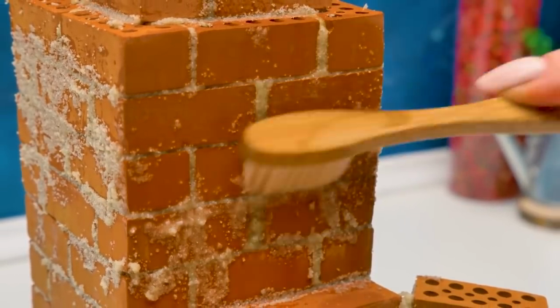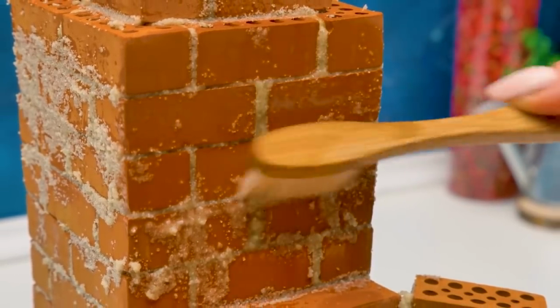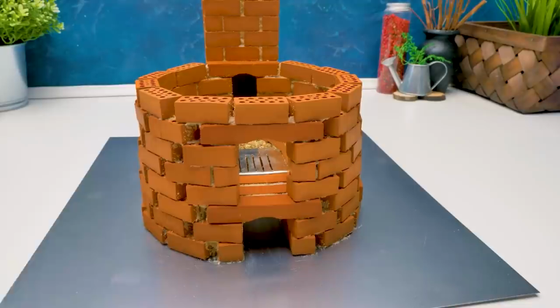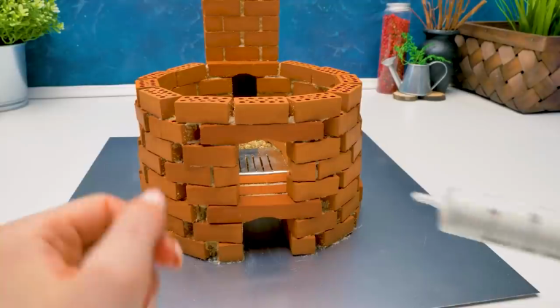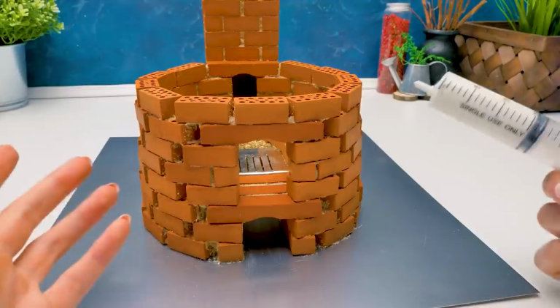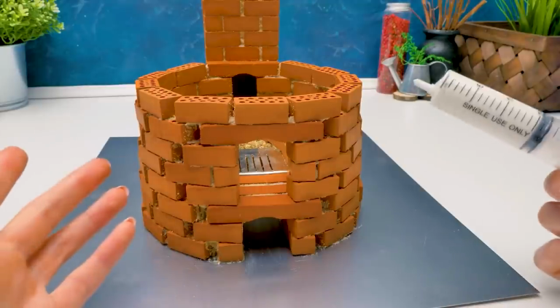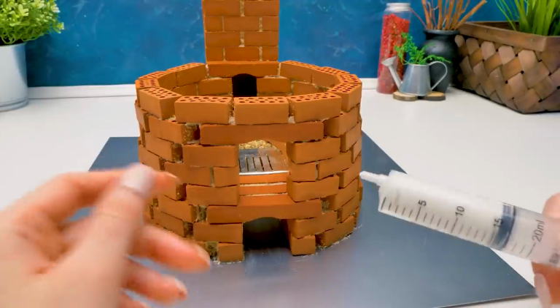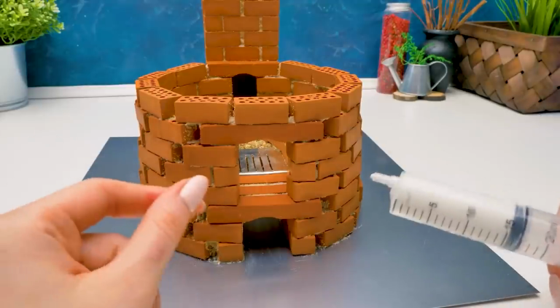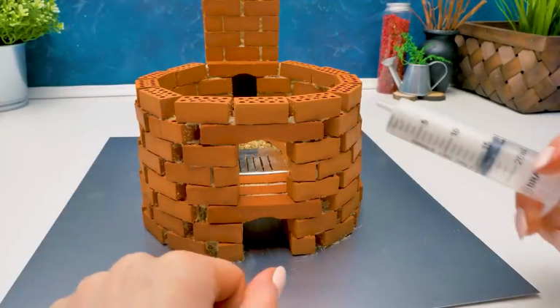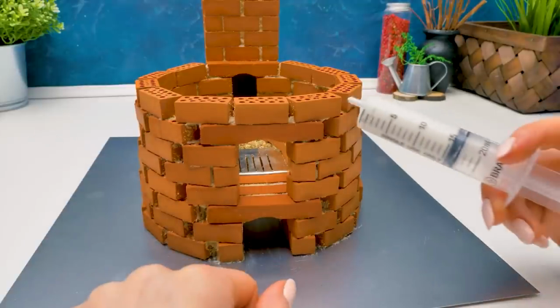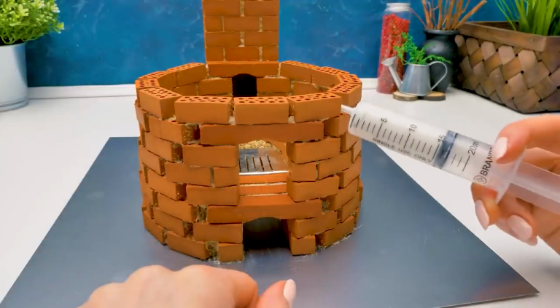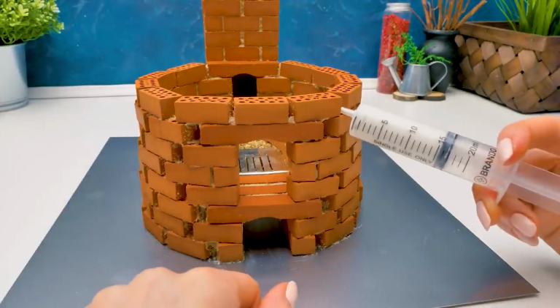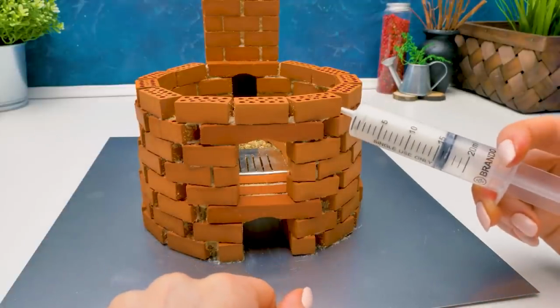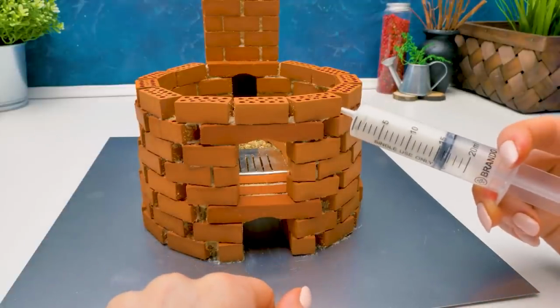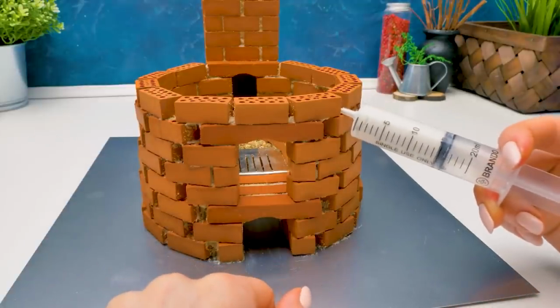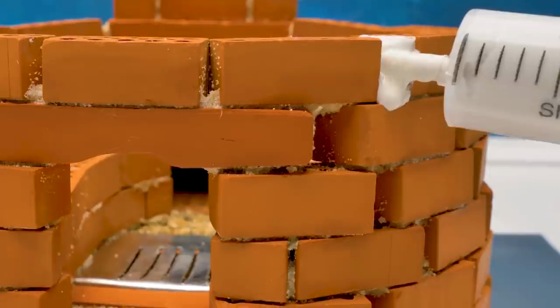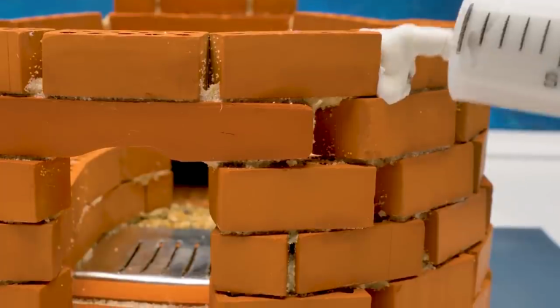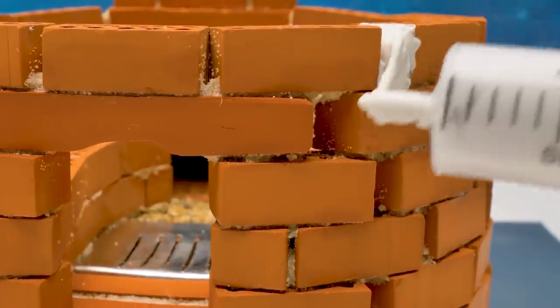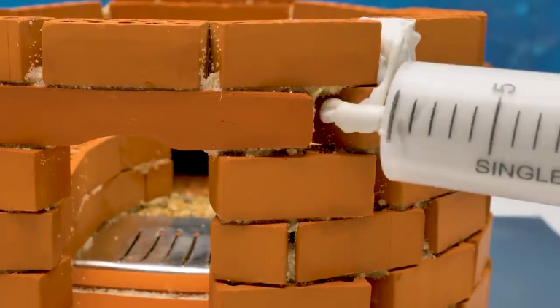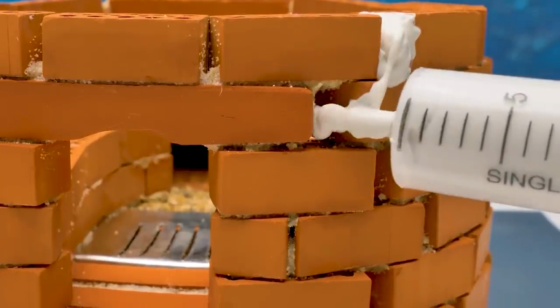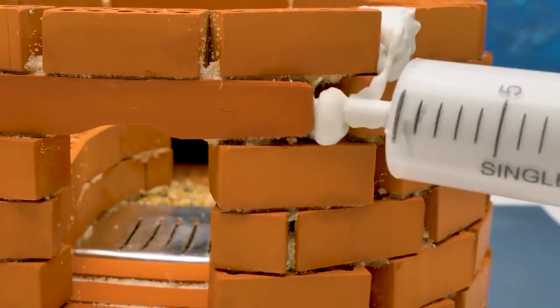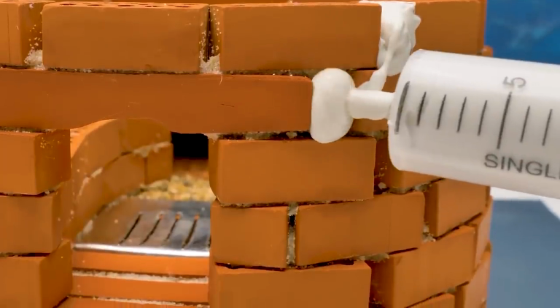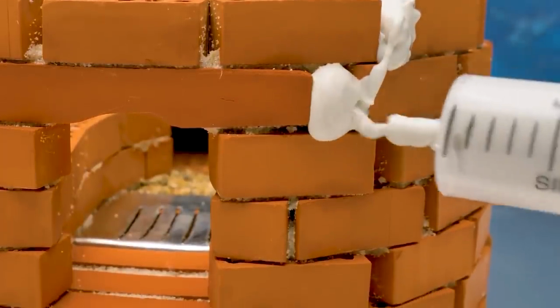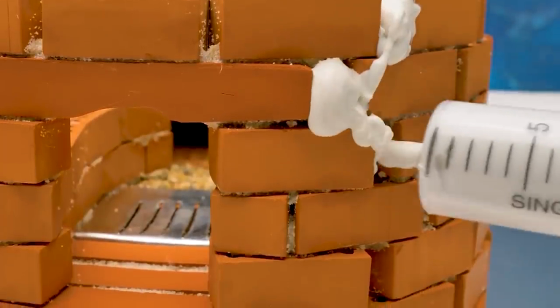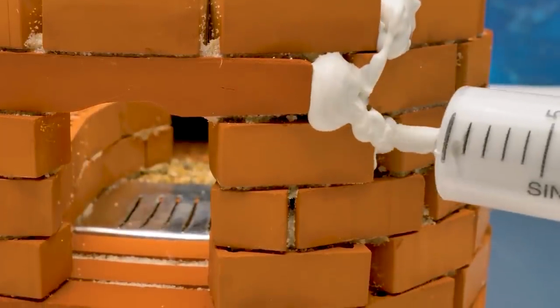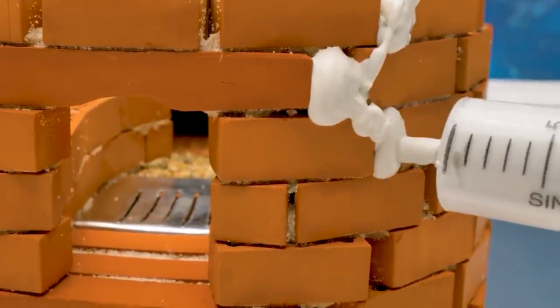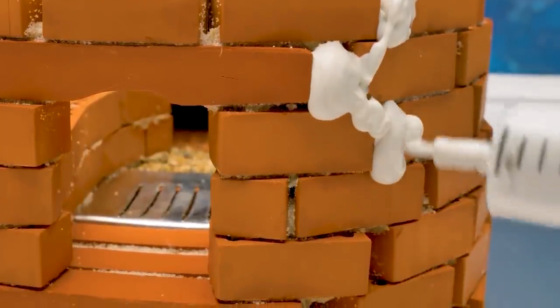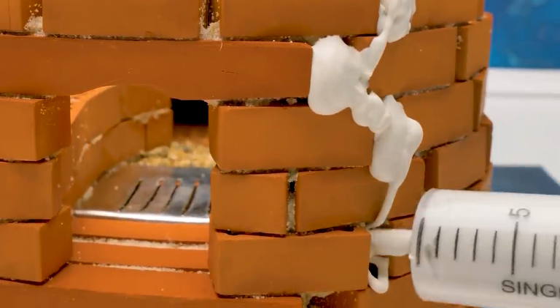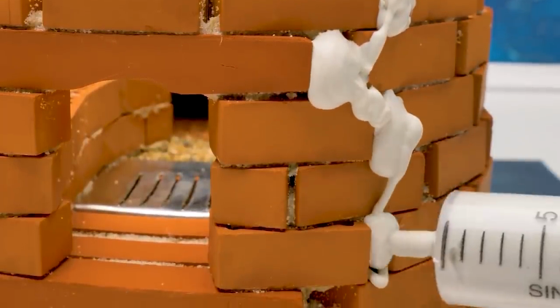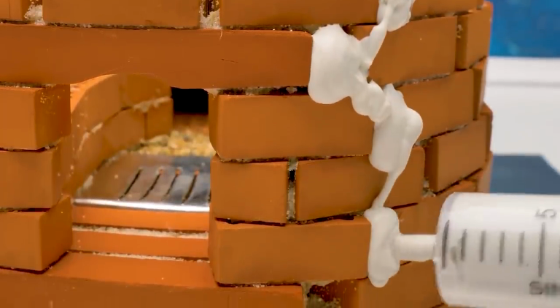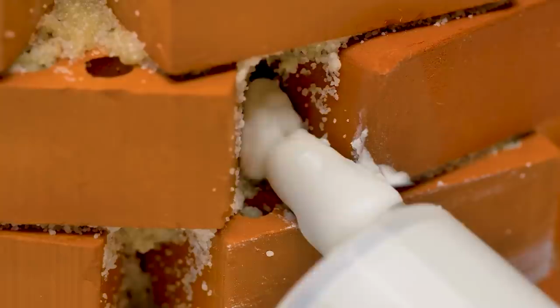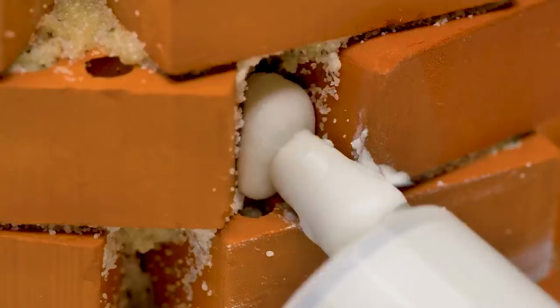One, two, three! That's a counting rhyme for kids, Sammy! You can't trick me! Fine! I think that's a genius piece, even if it's not mine!